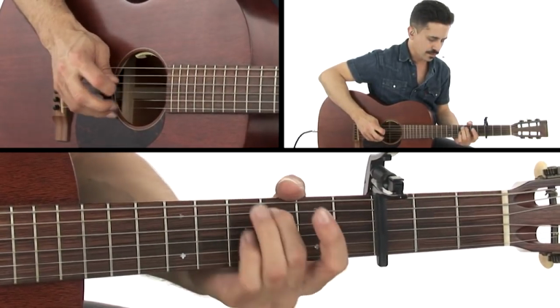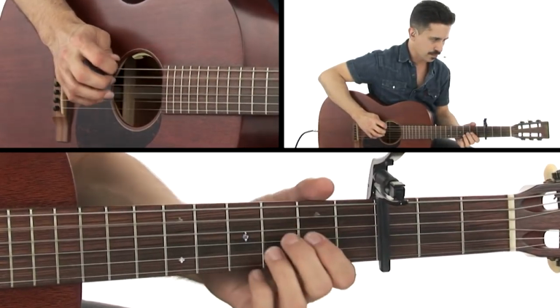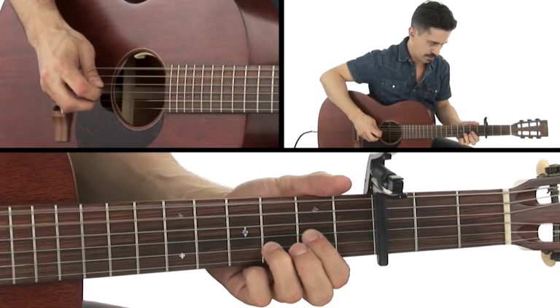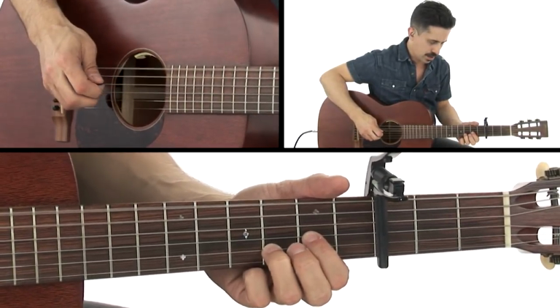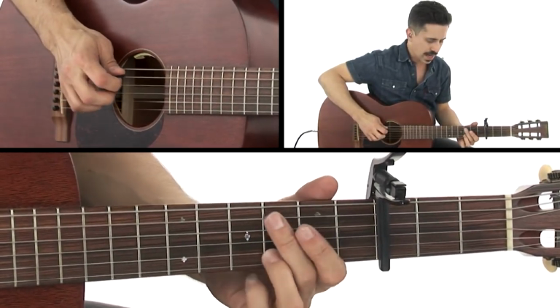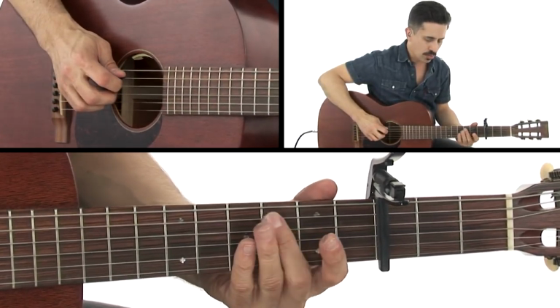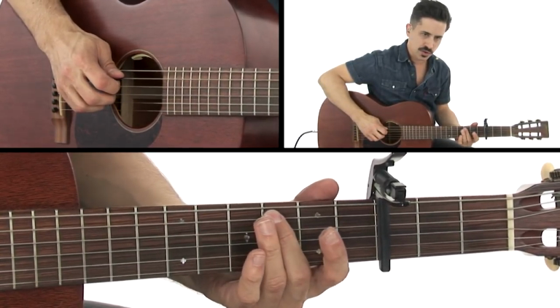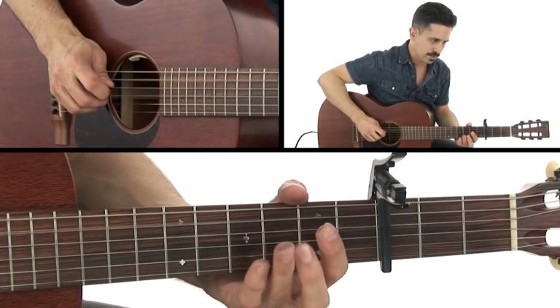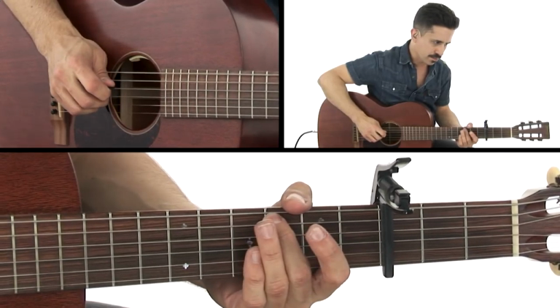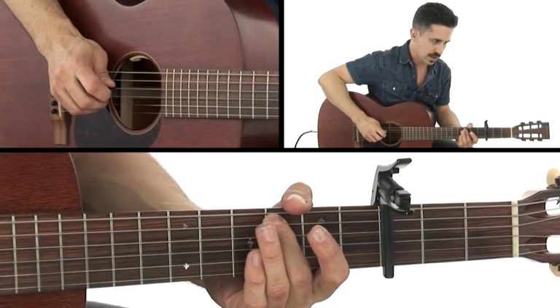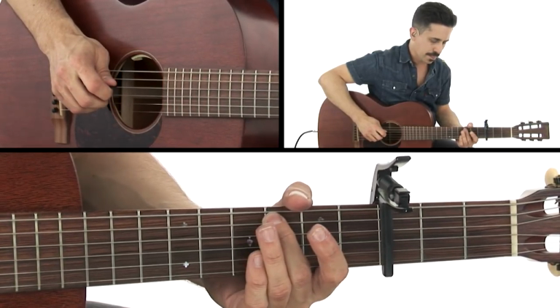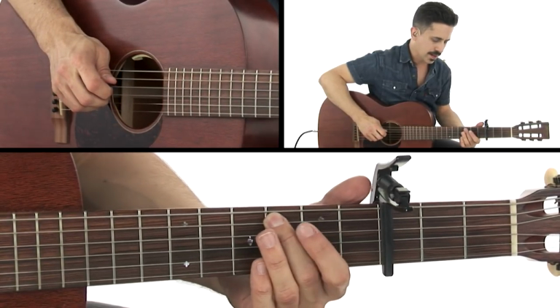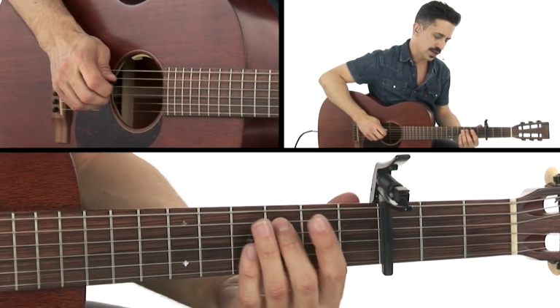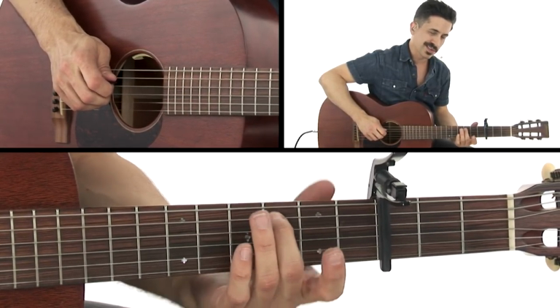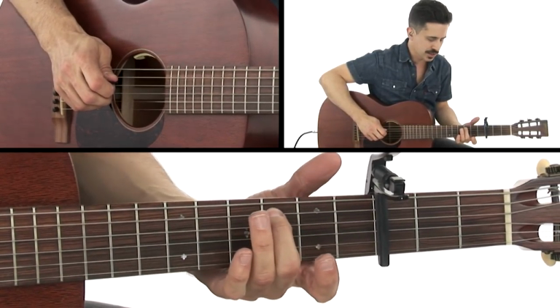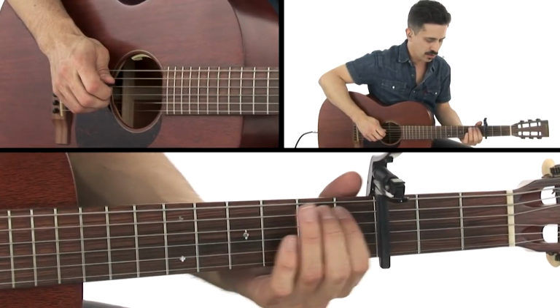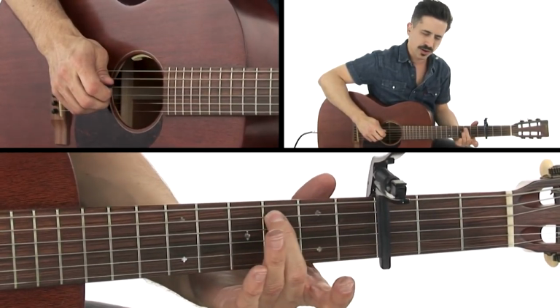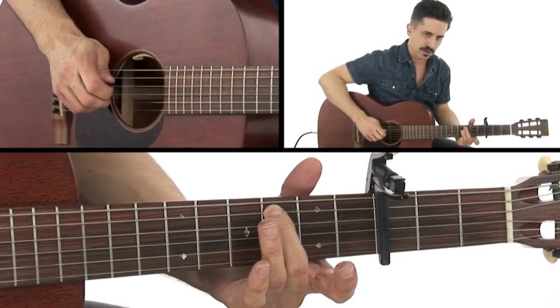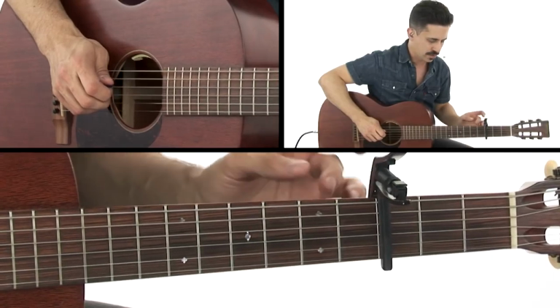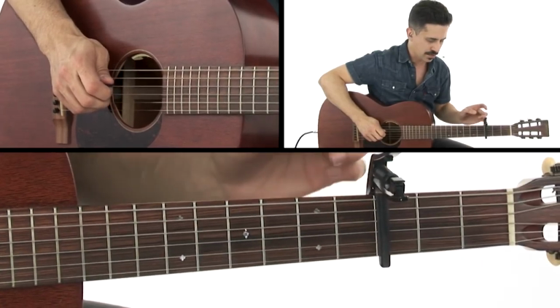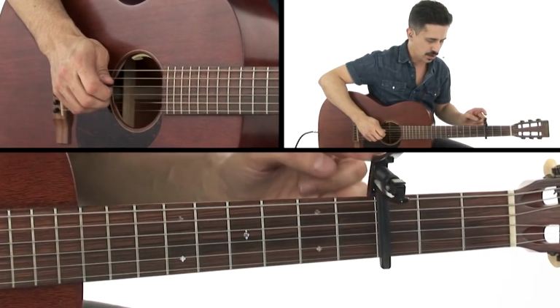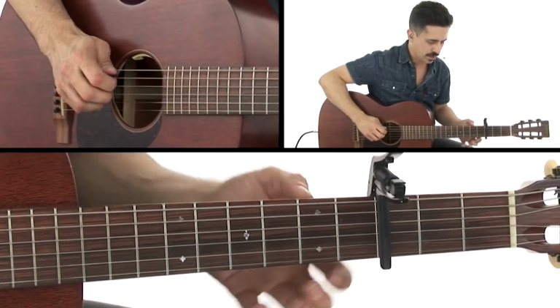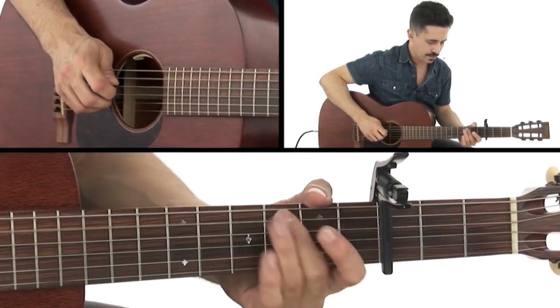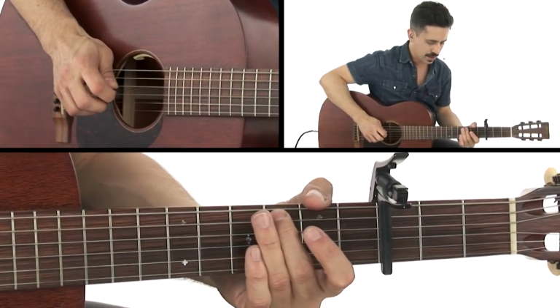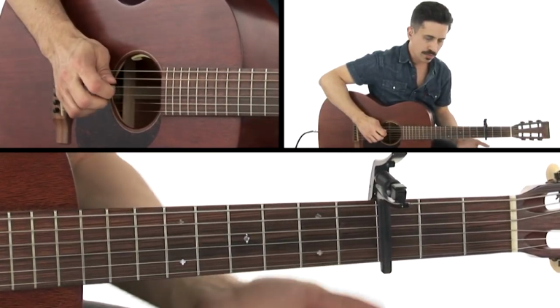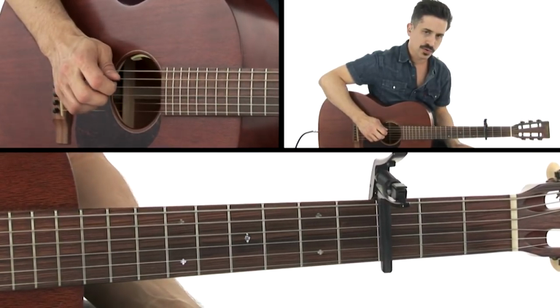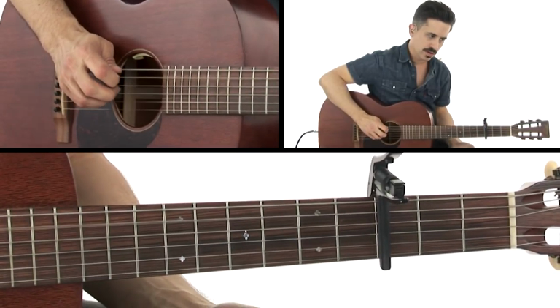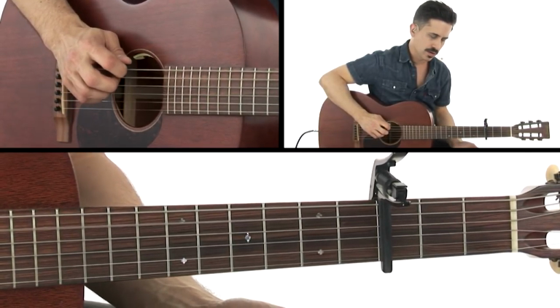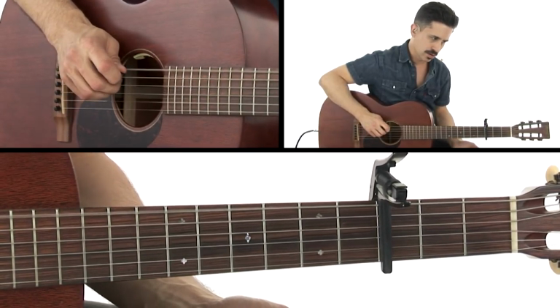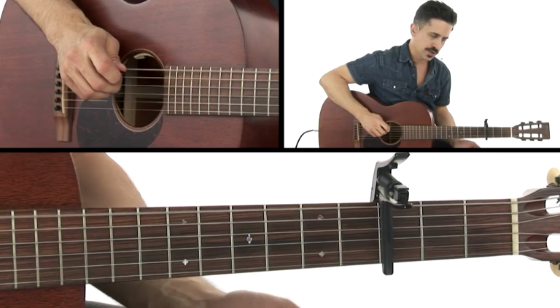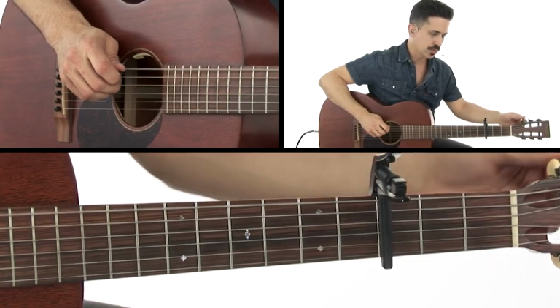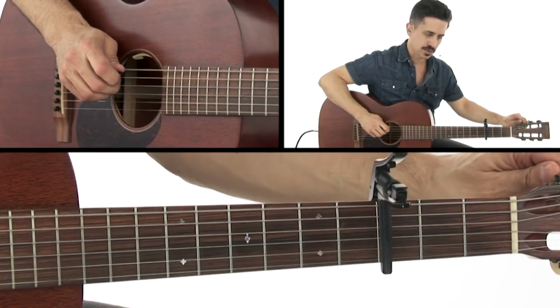We're going to hammer the open fifth string, and then that's going to be hammered to the sixth fret — or you could call it the third fret if you're thinking of this as open. Then open fourth string, open fifth string, open sixth string.